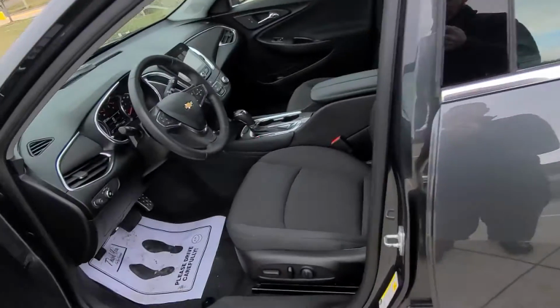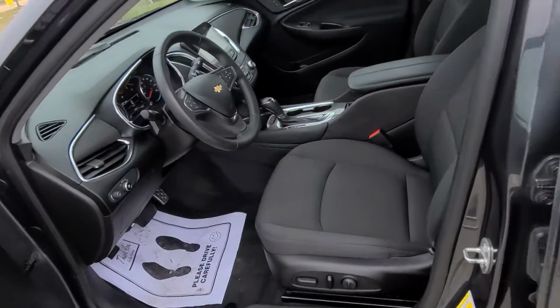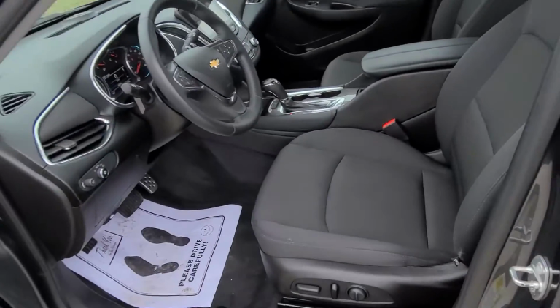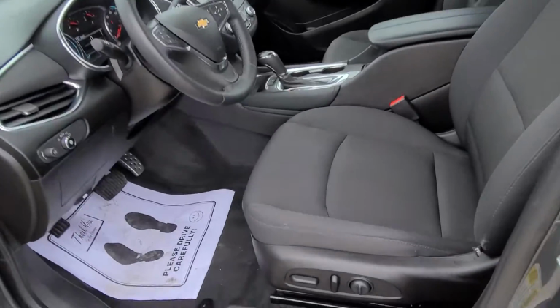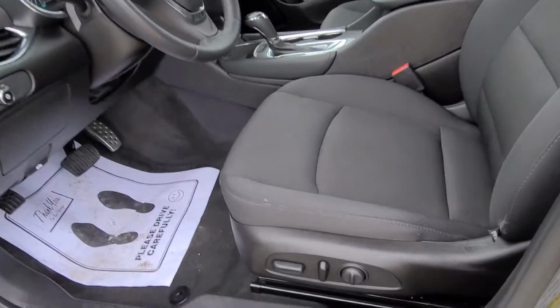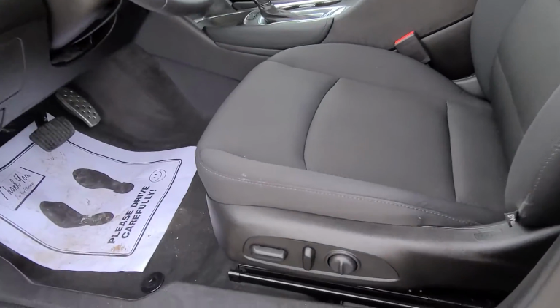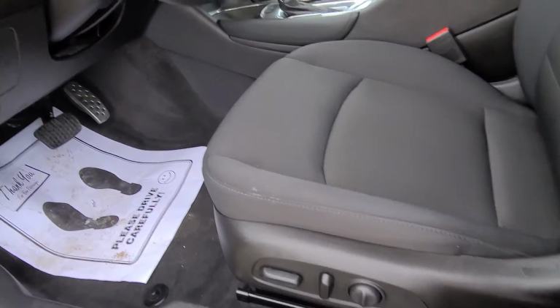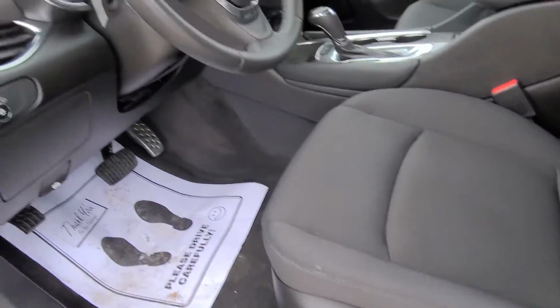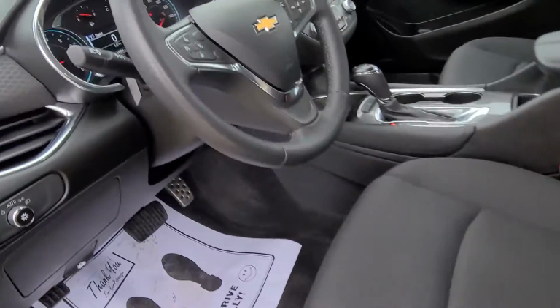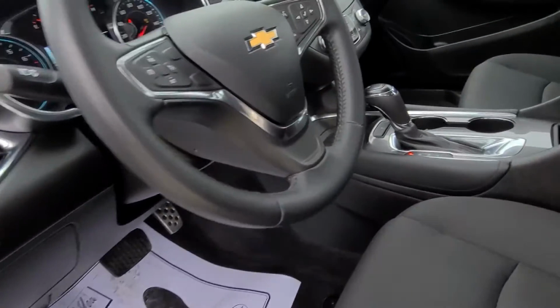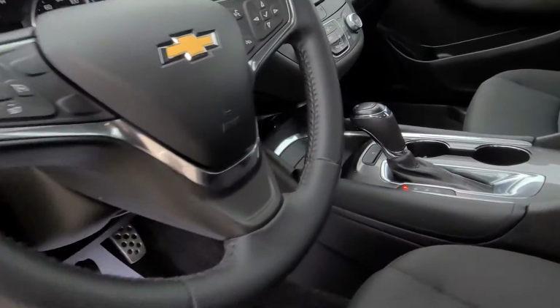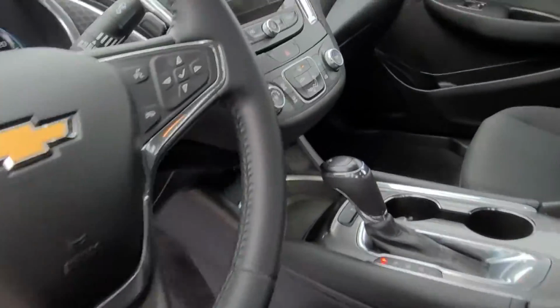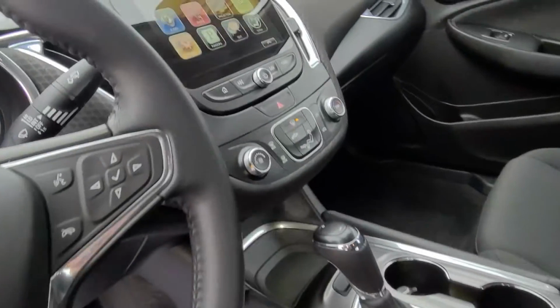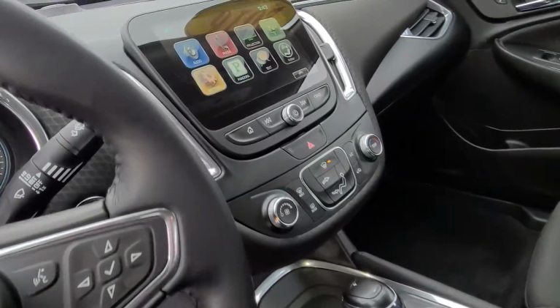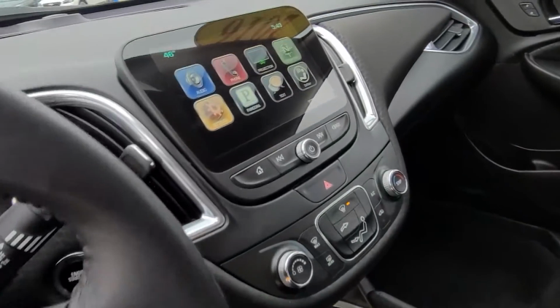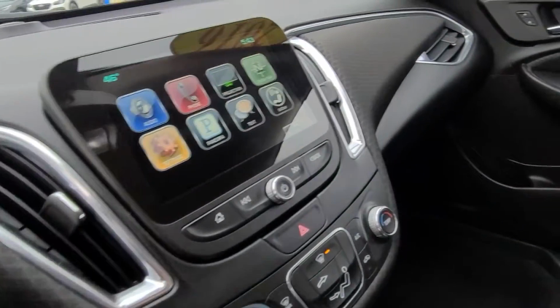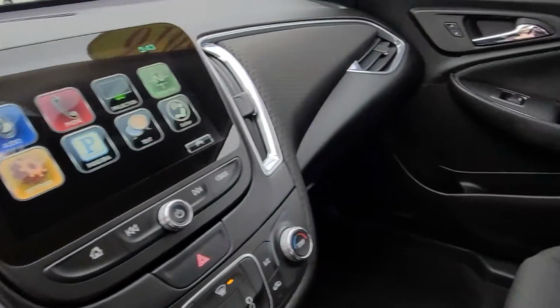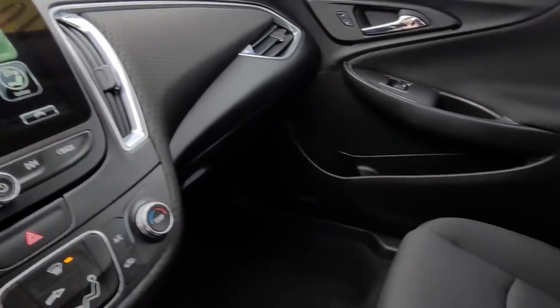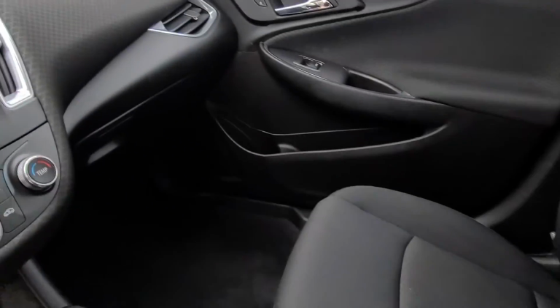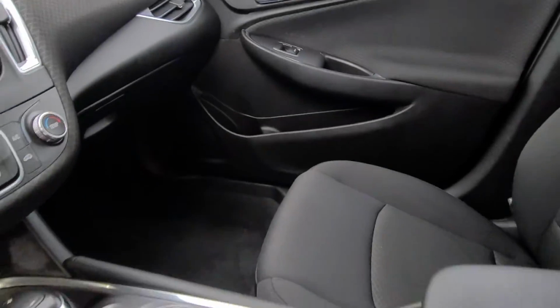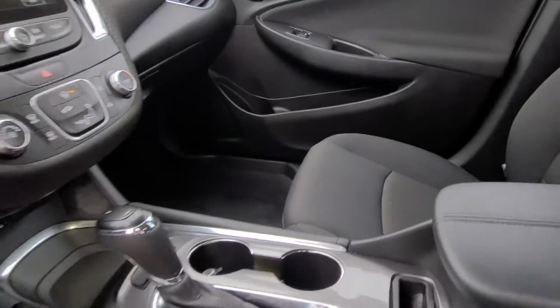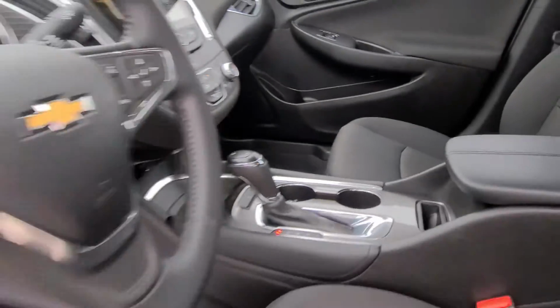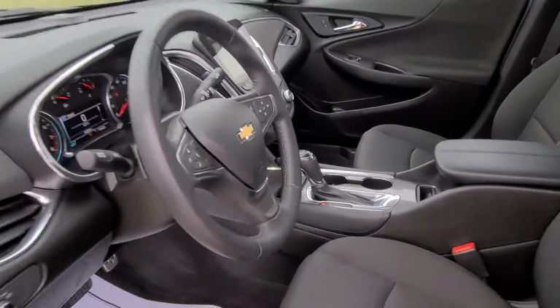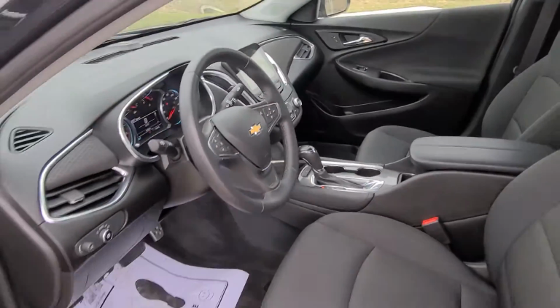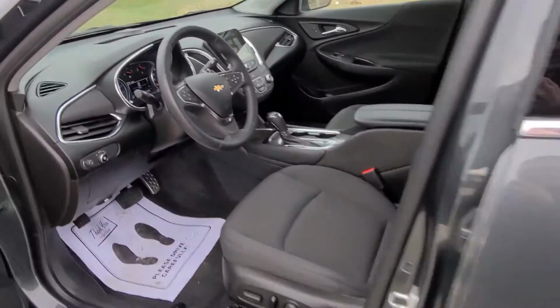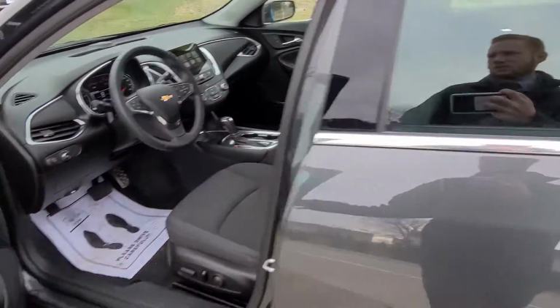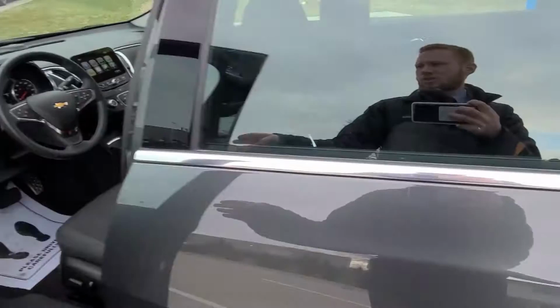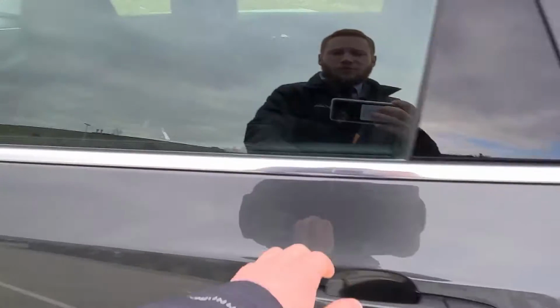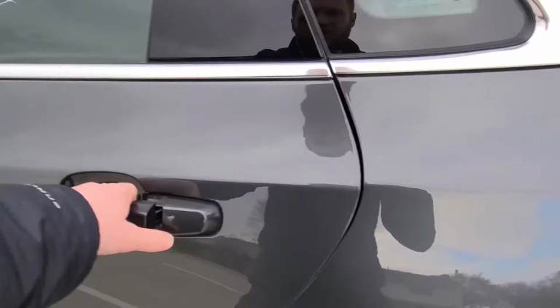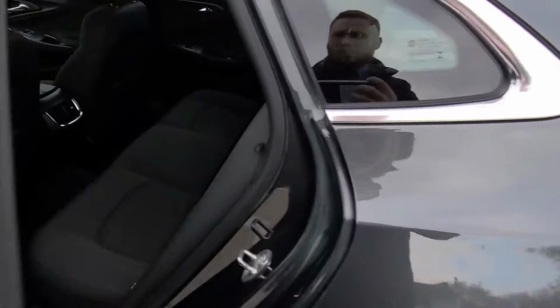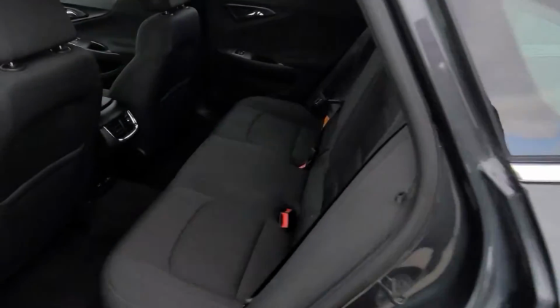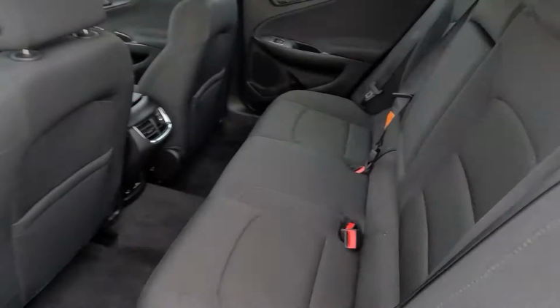Let me show you the interior — very, very clean vehicle. It has a powered driver's seat, a nice touchscreen display, and does come equipped with the backup camera as well. Just over 44,000 miles on this one.